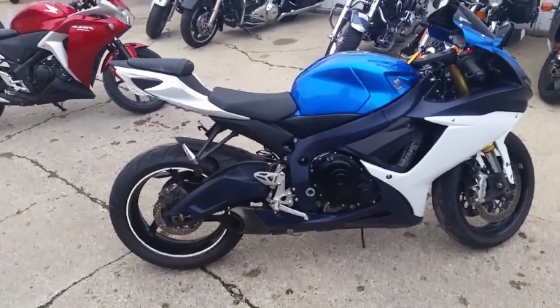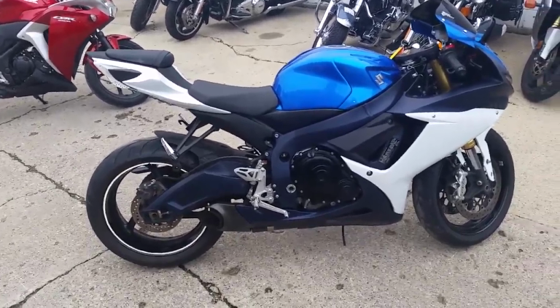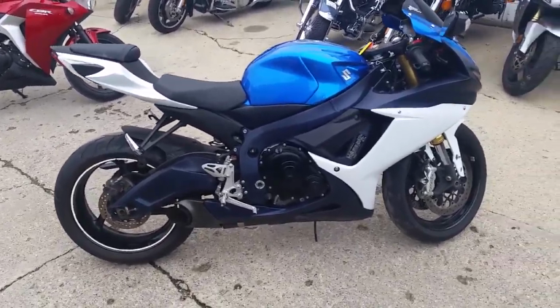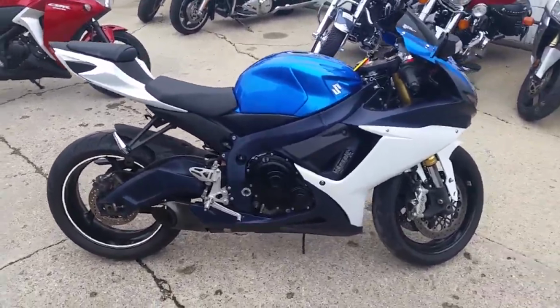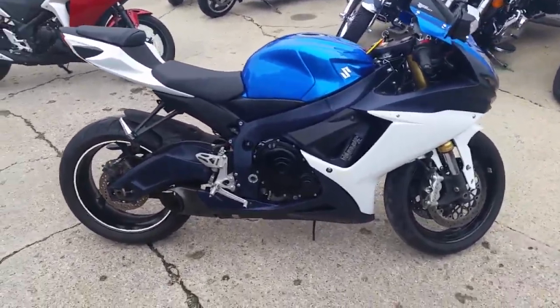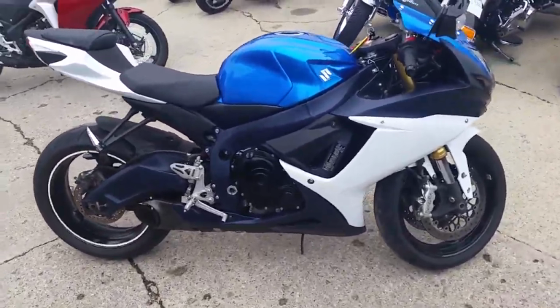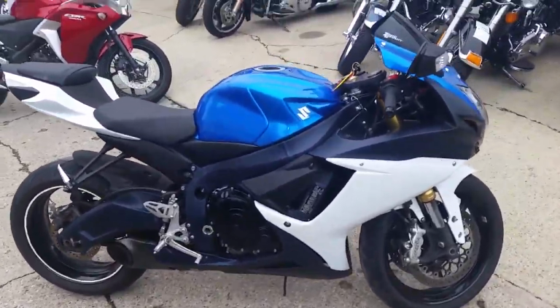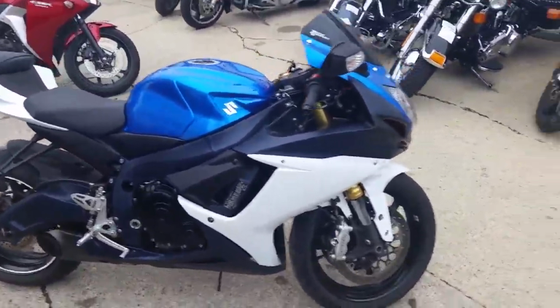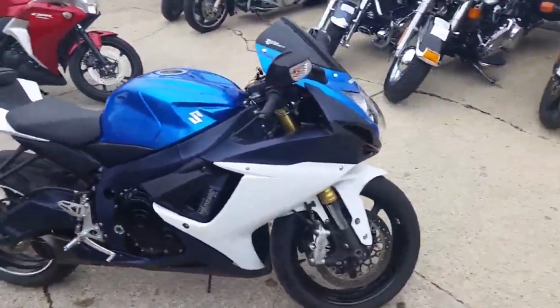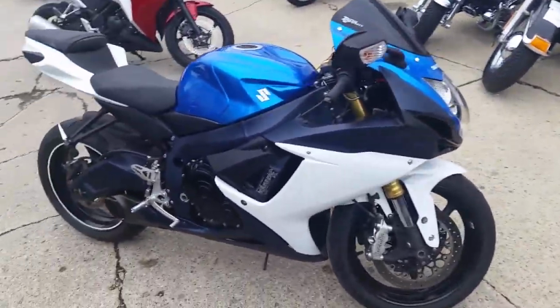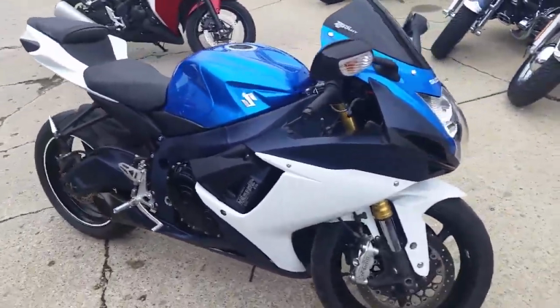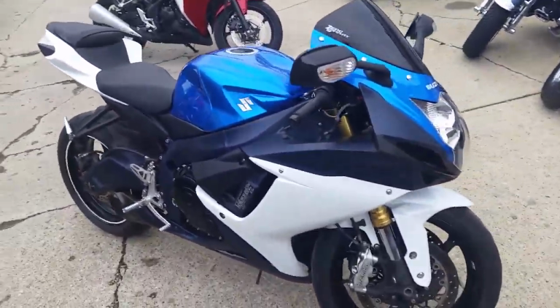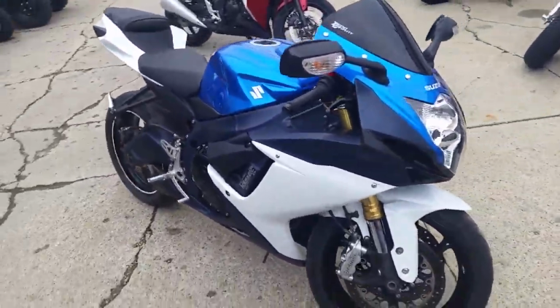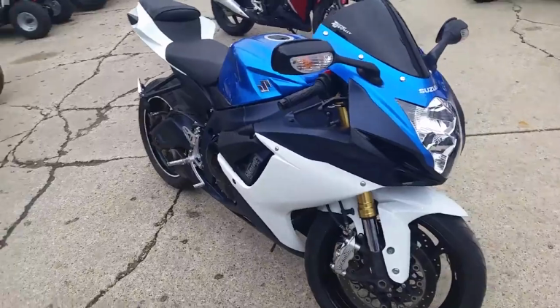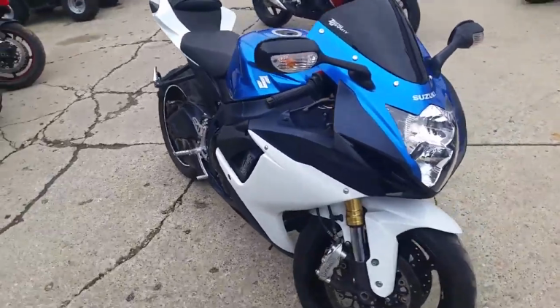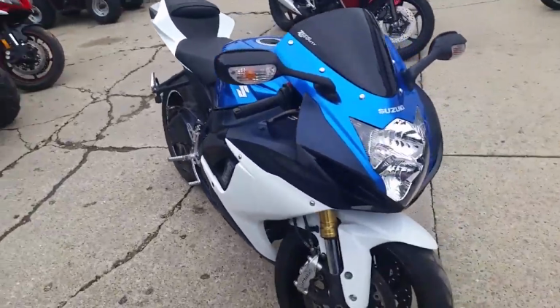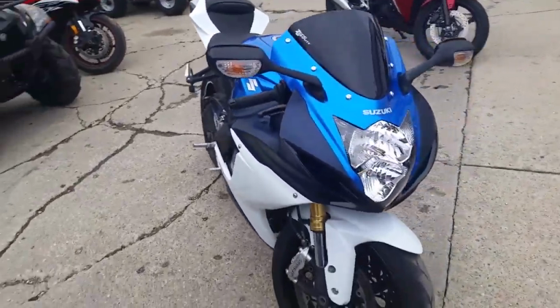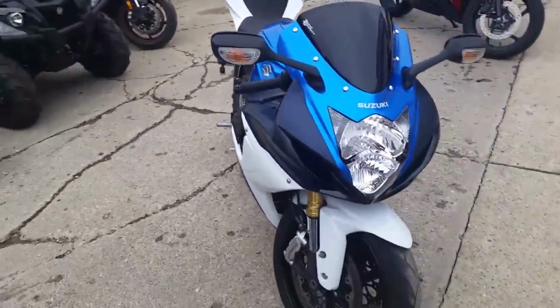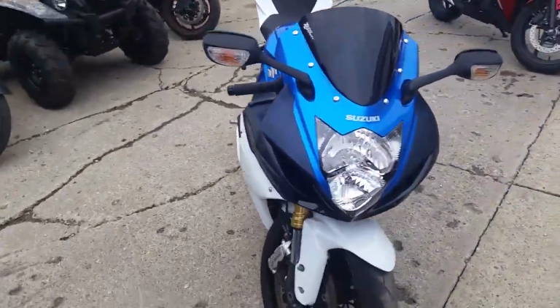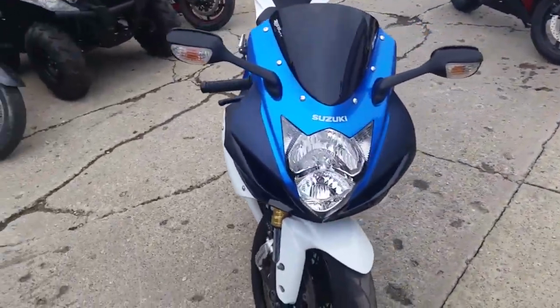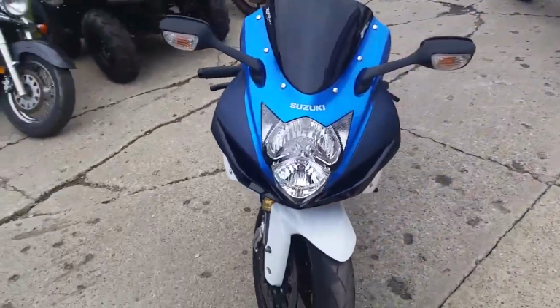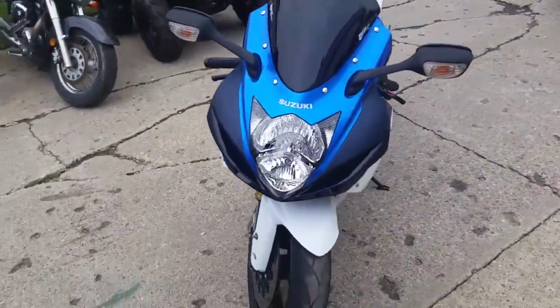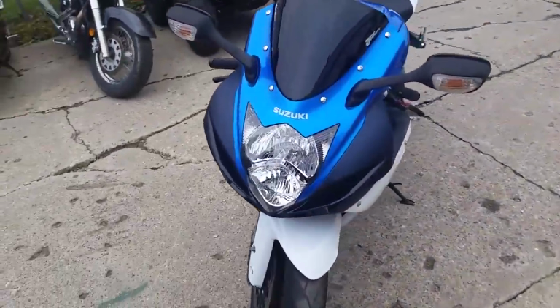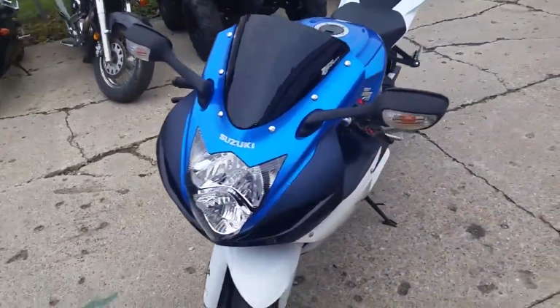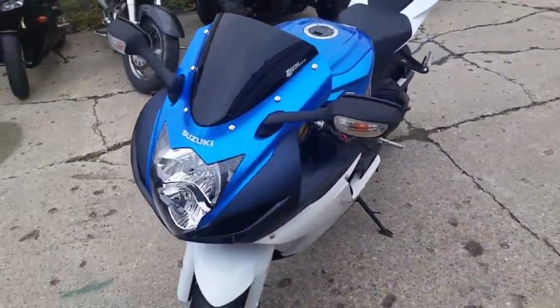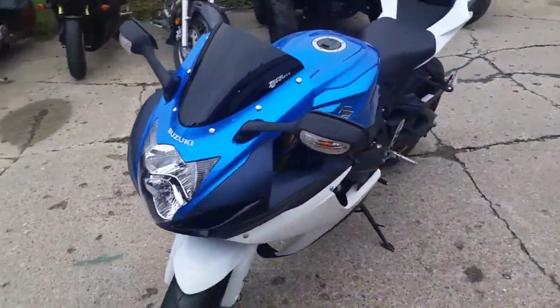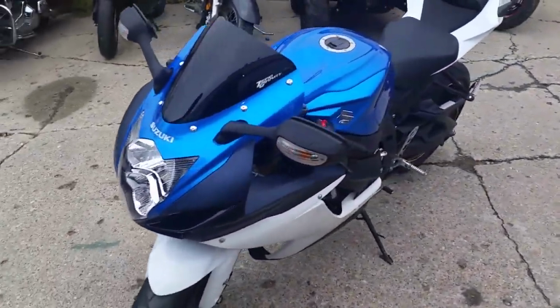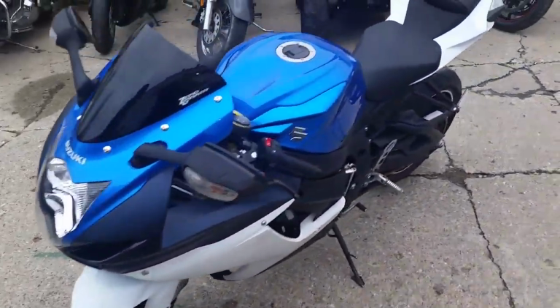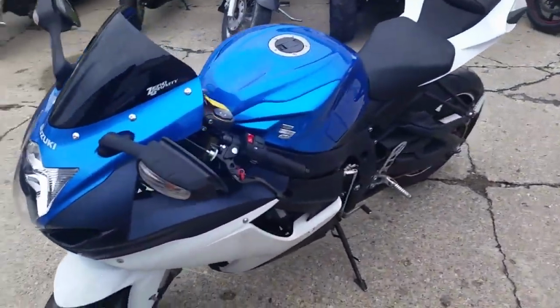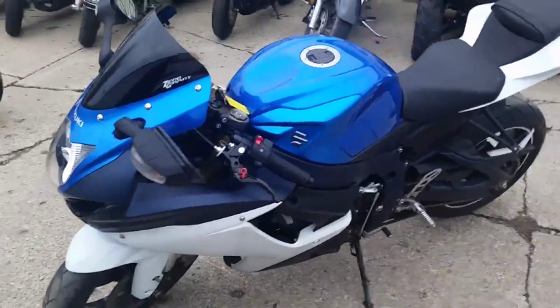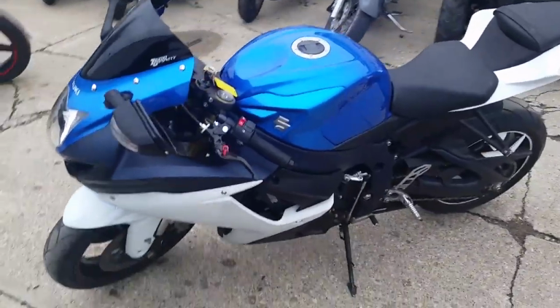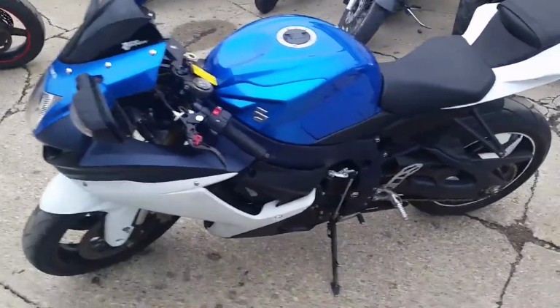2012 Suzuki Gixxer 750 — it's one clean sport bike. This thing's ready to ride. It's loaded up with the CRG levers, fender eliminator kit, and it's got the megaphone exhaust. It makes this Gixxer sound as cool as it looks.